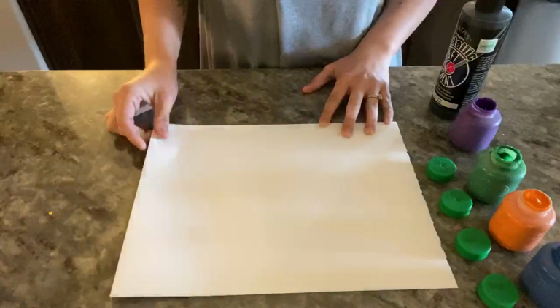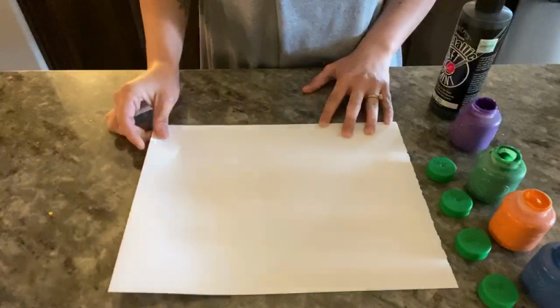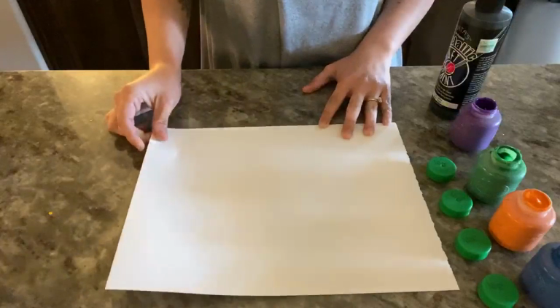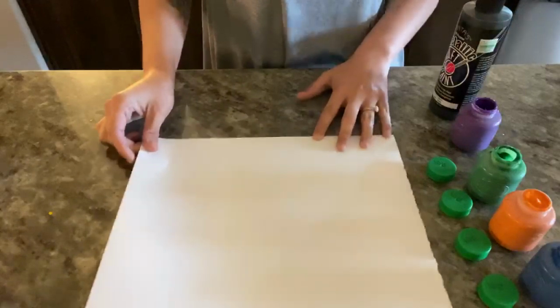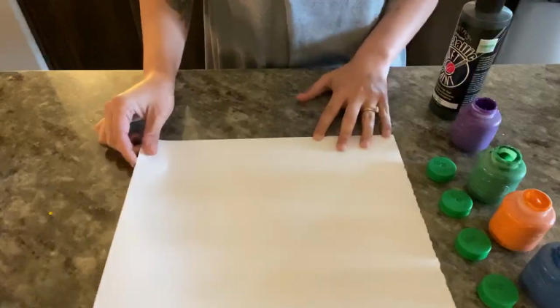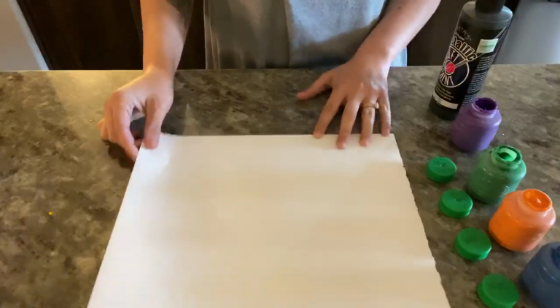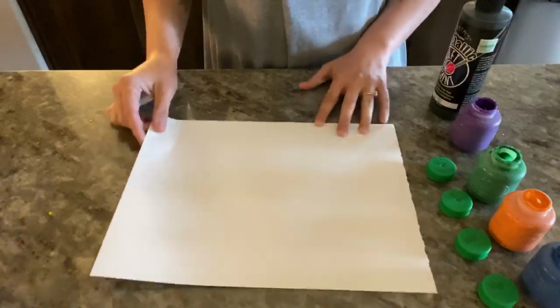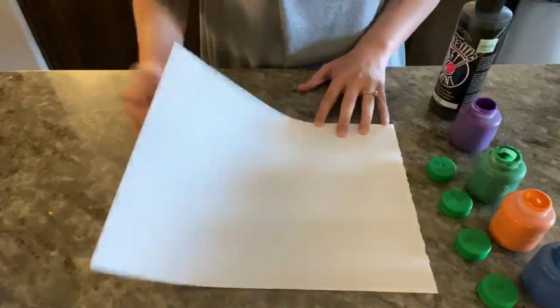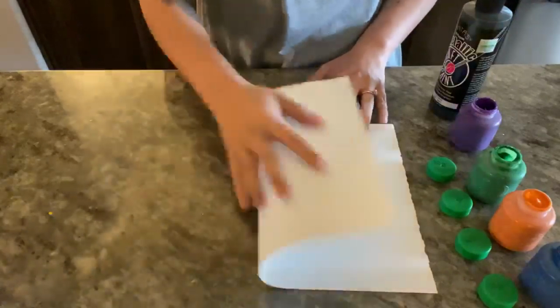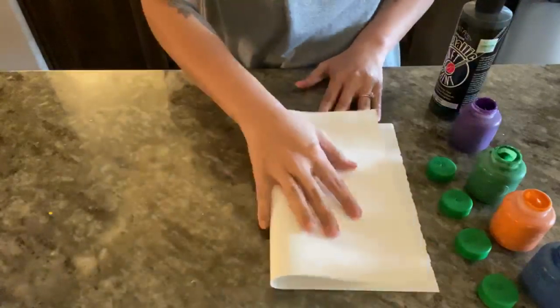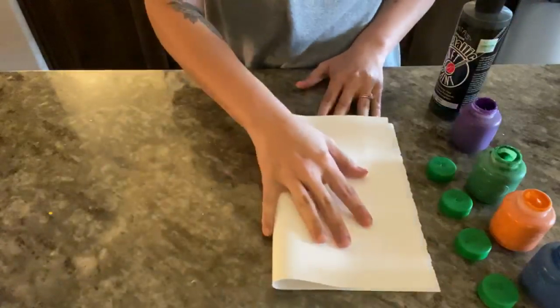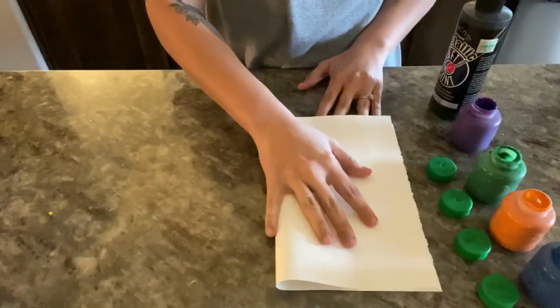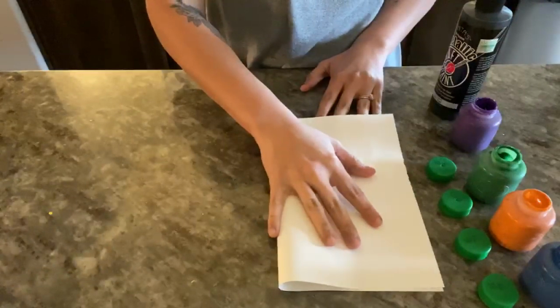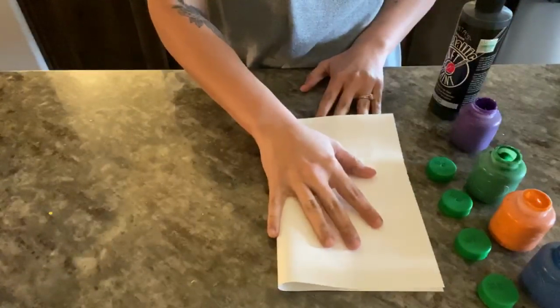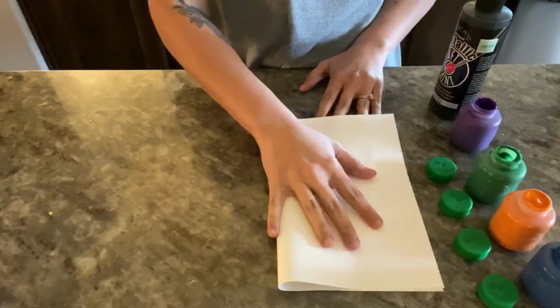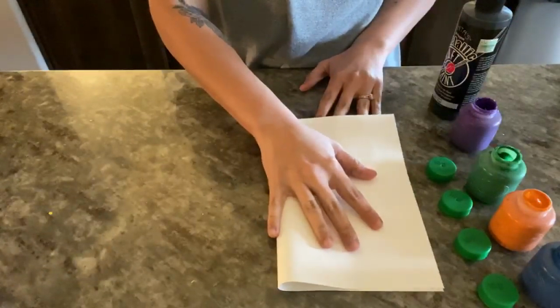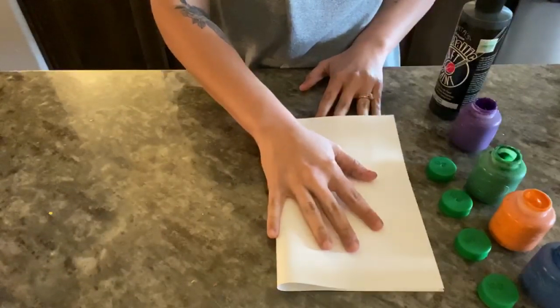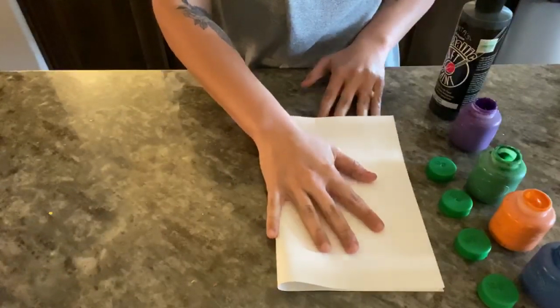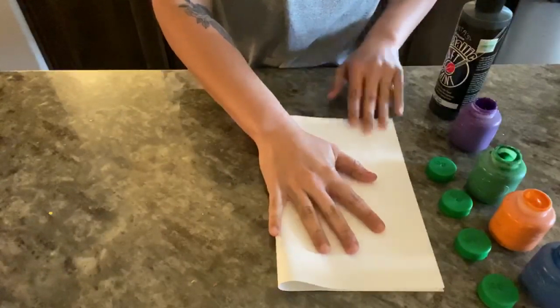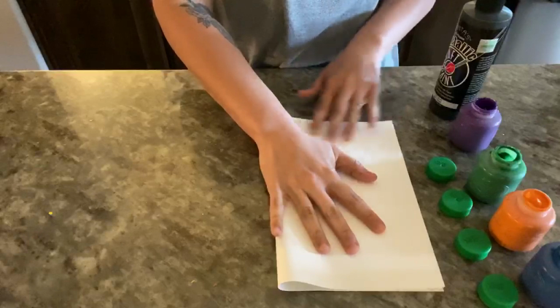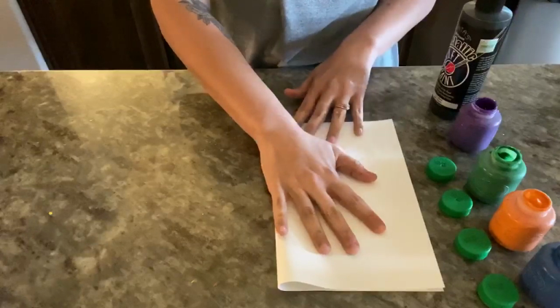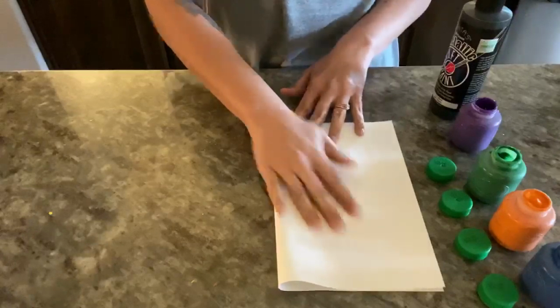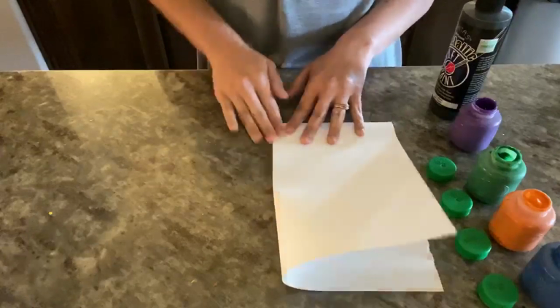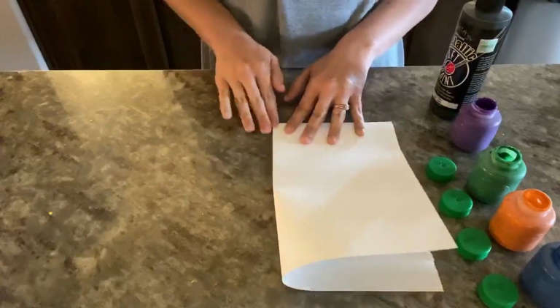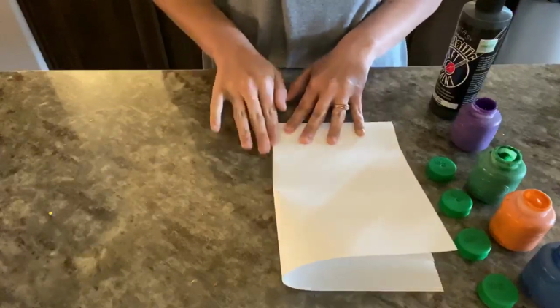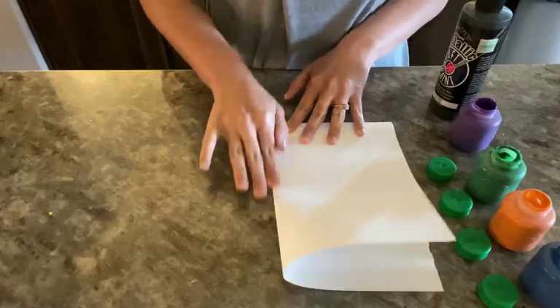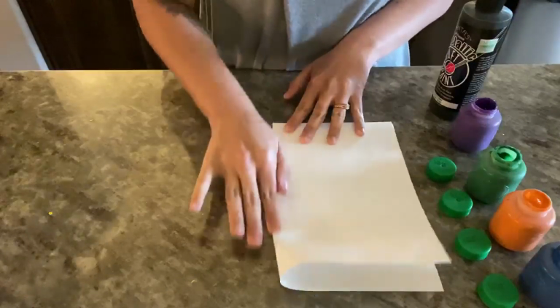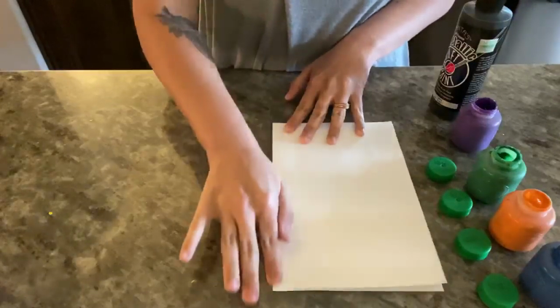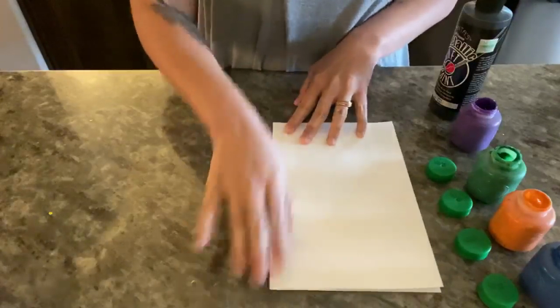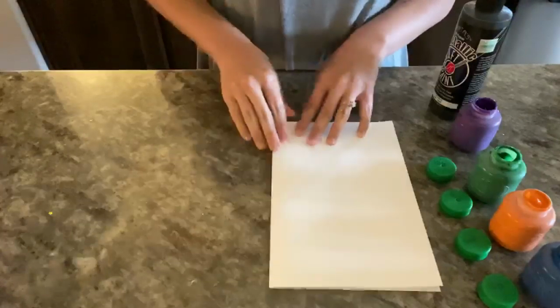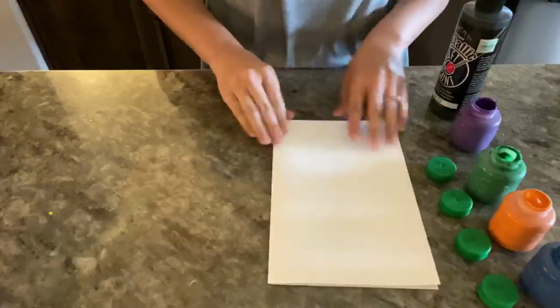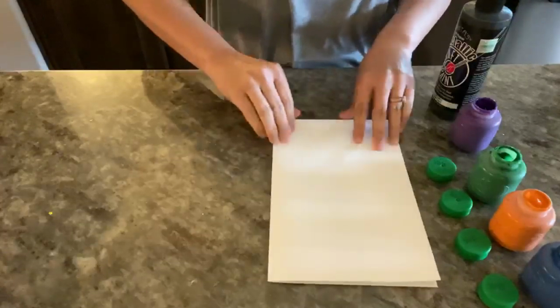So I'm first going to fold it in half. This is going to give me that middle line. I want to know where that line is so that my blot will be symmetric.